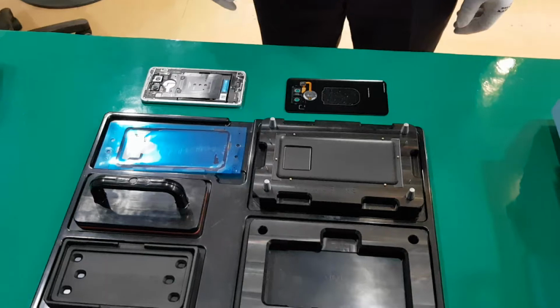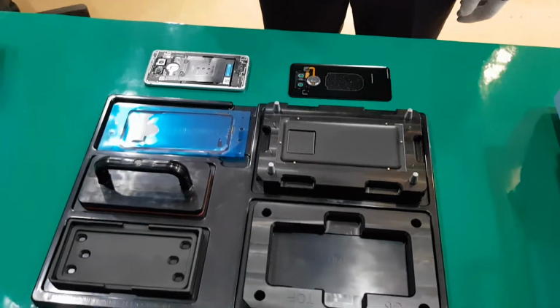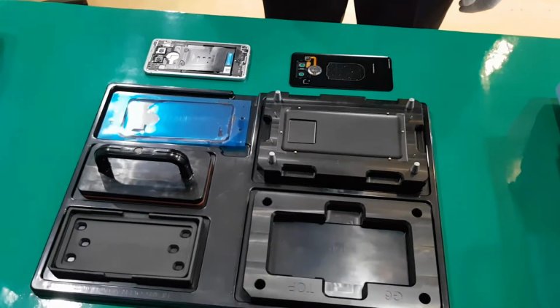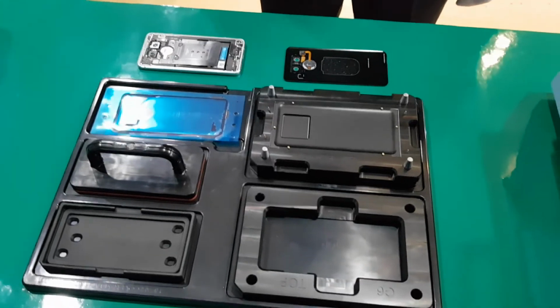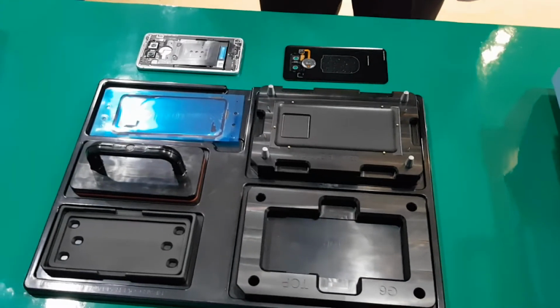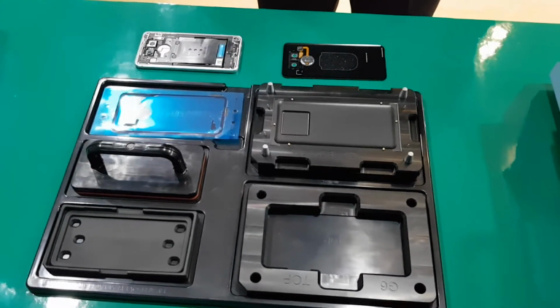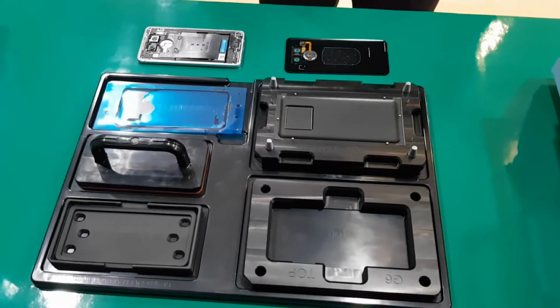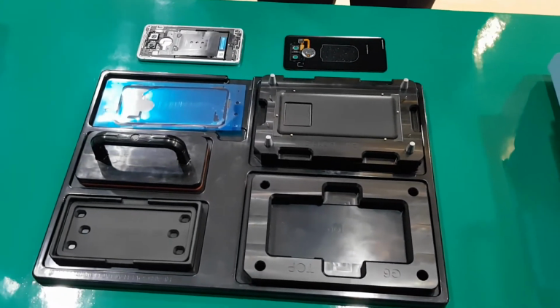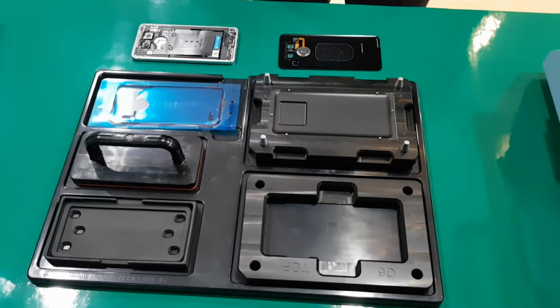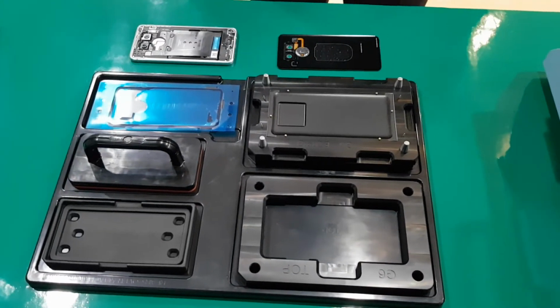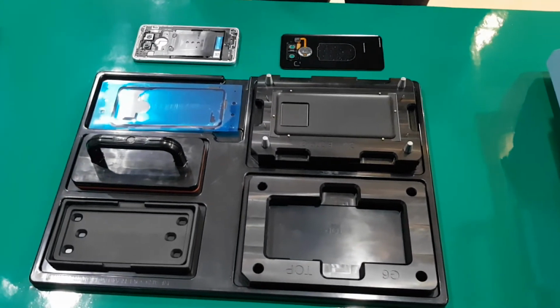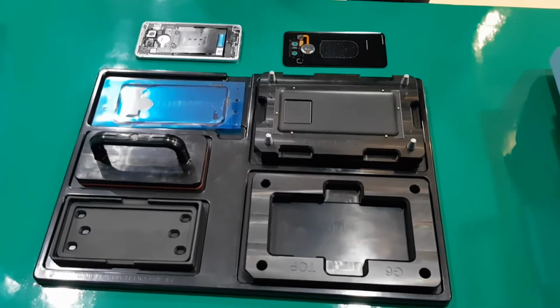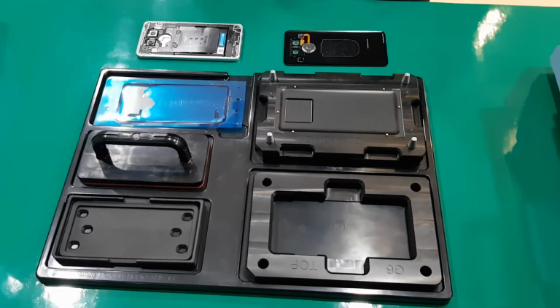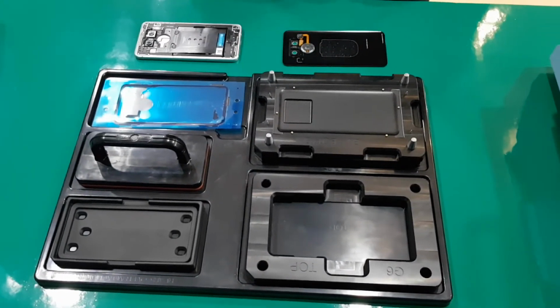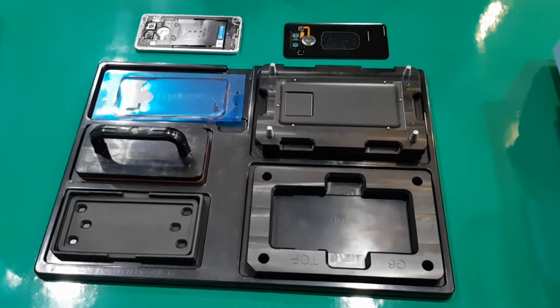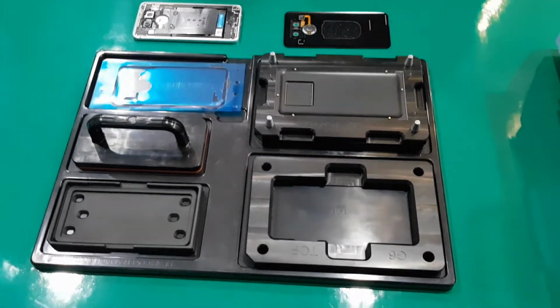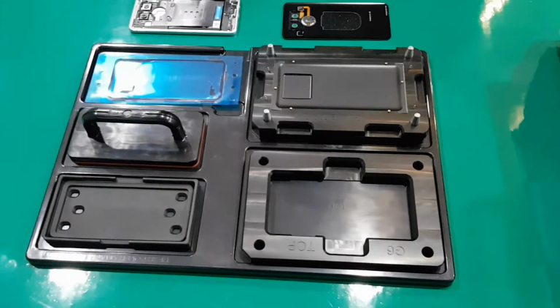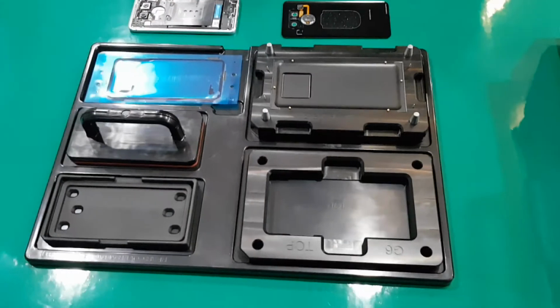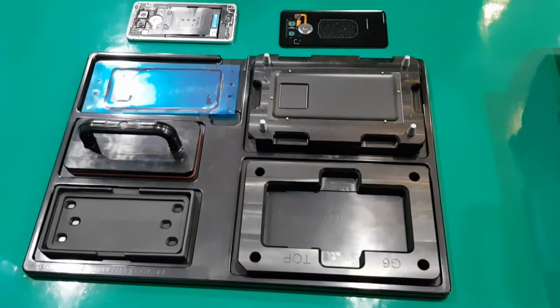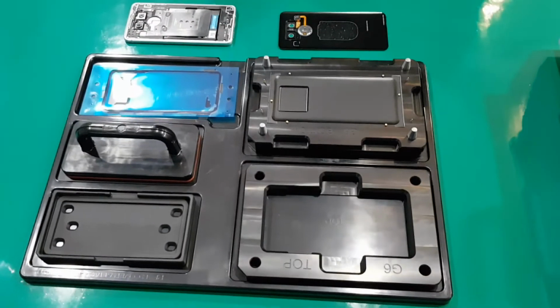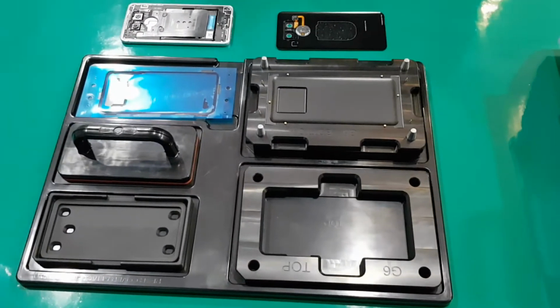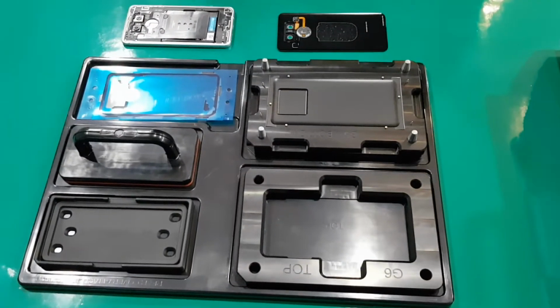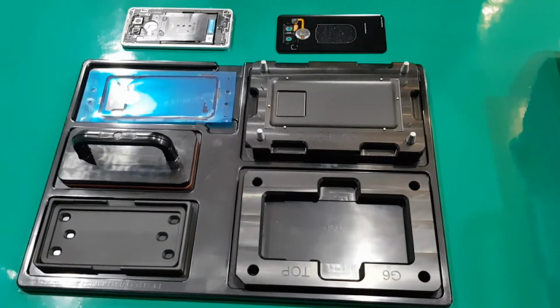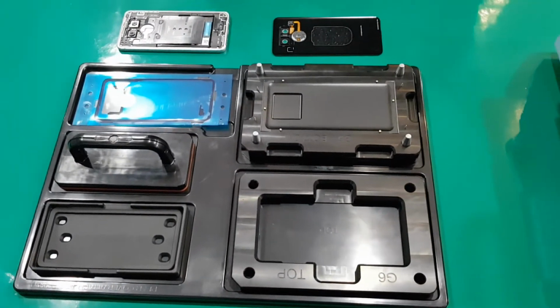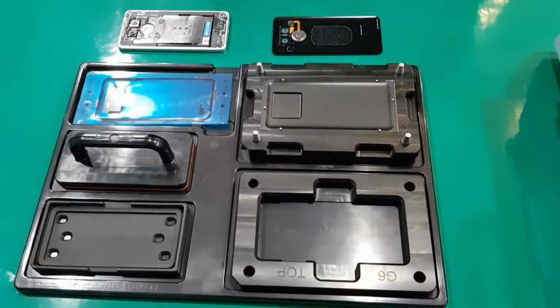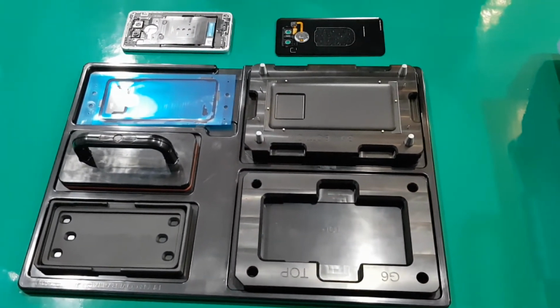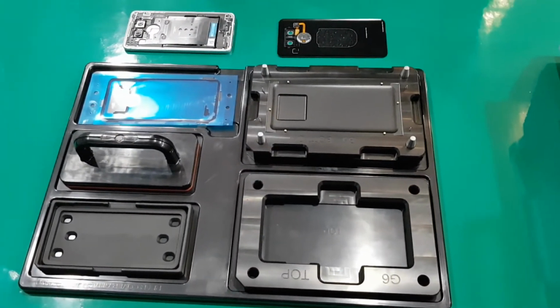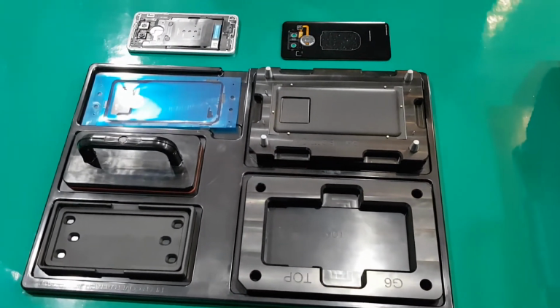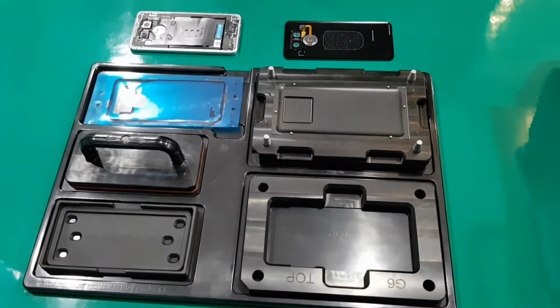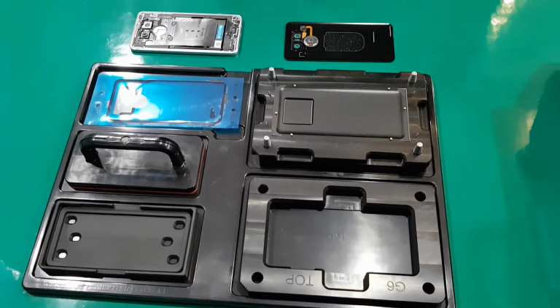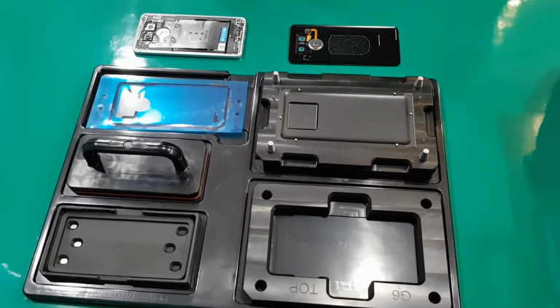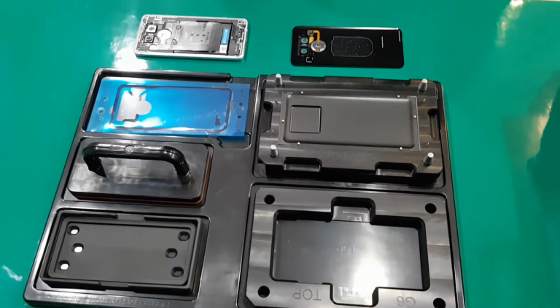After you disassemble the rear cover, this is the rear cover disassembly jig set RG280.